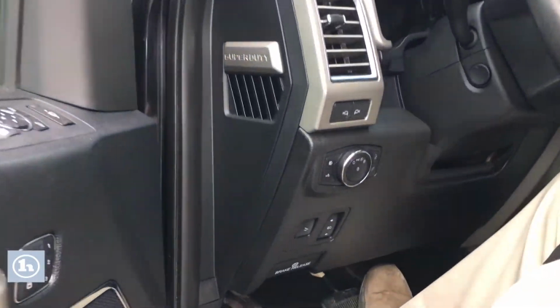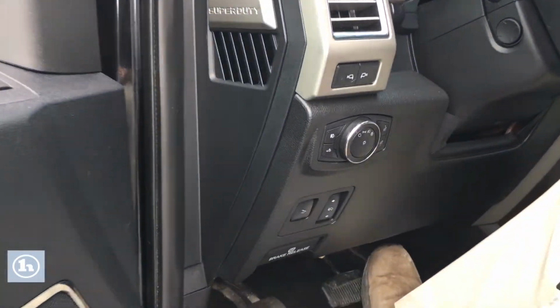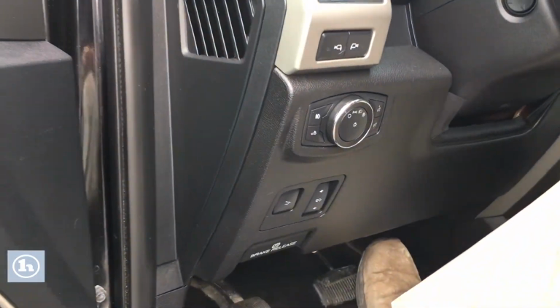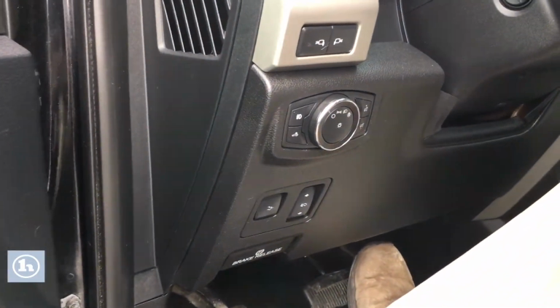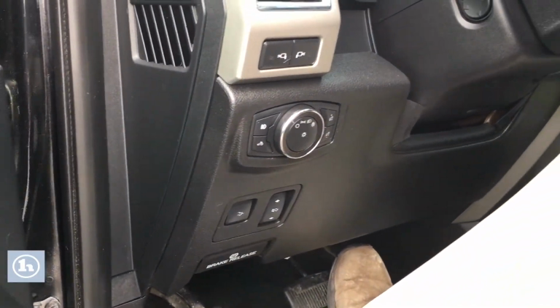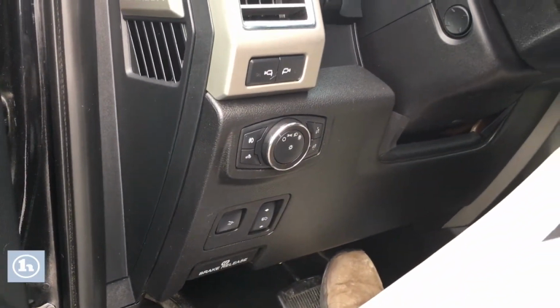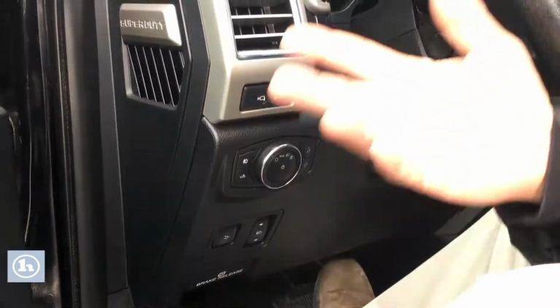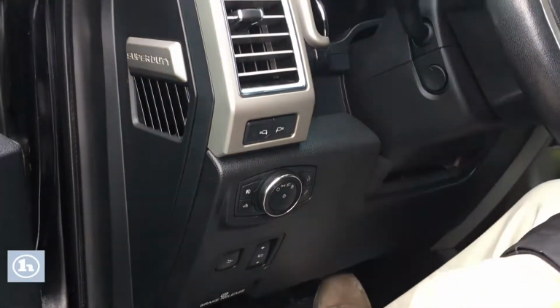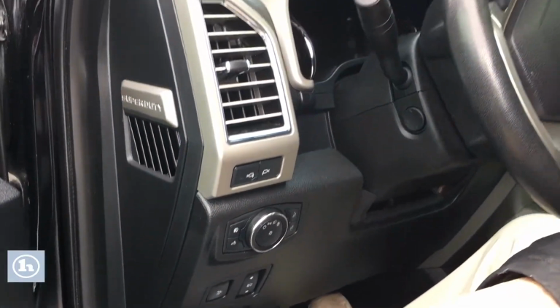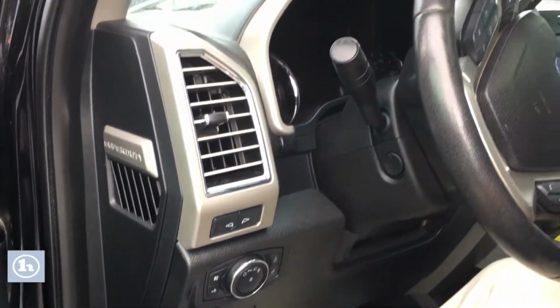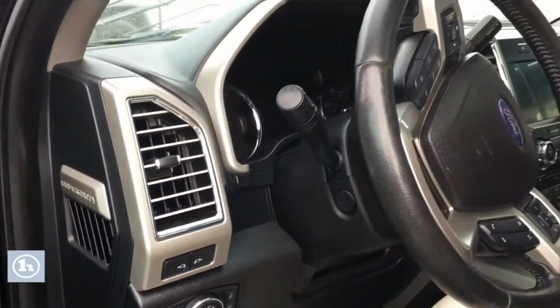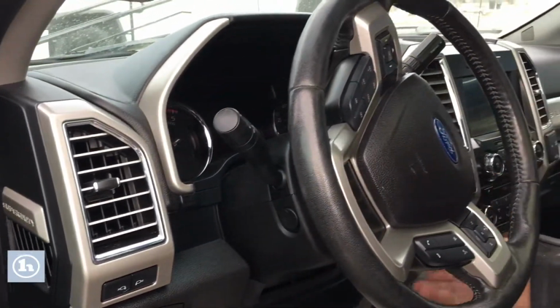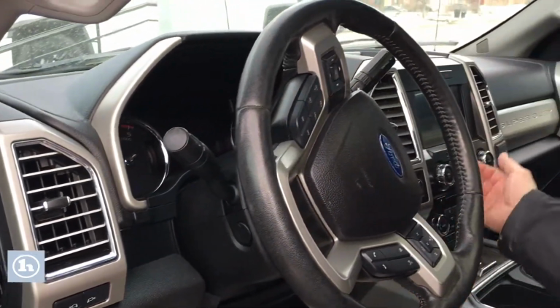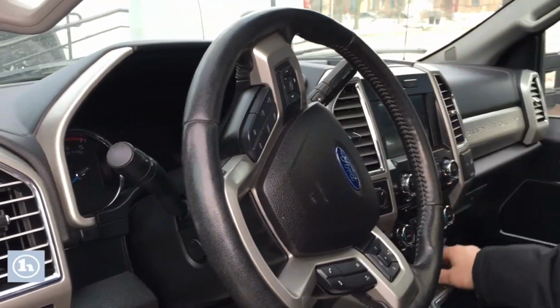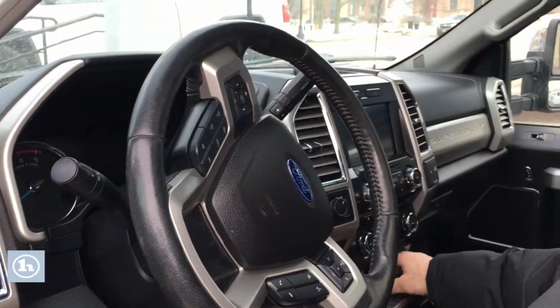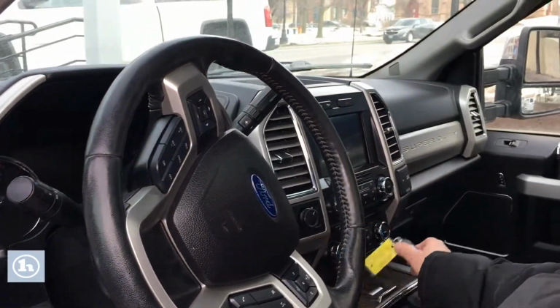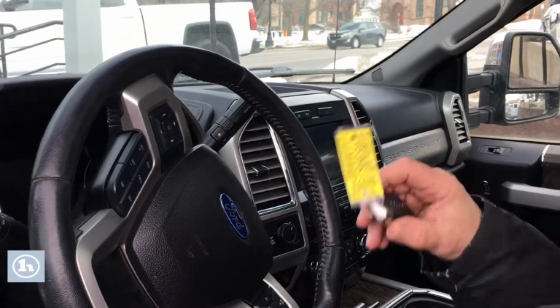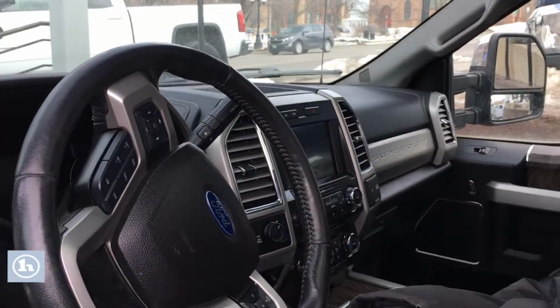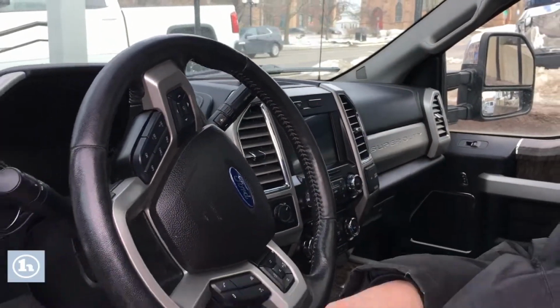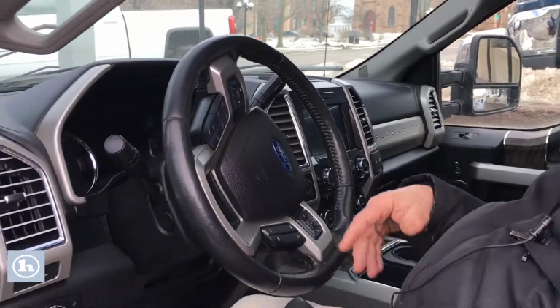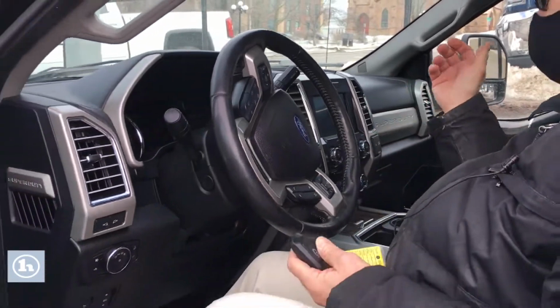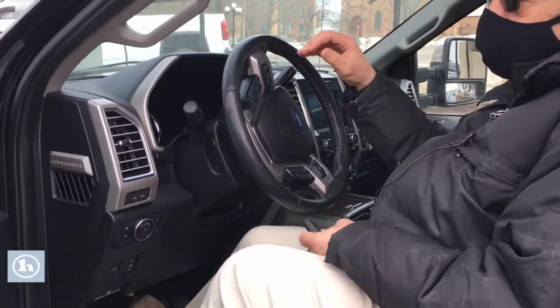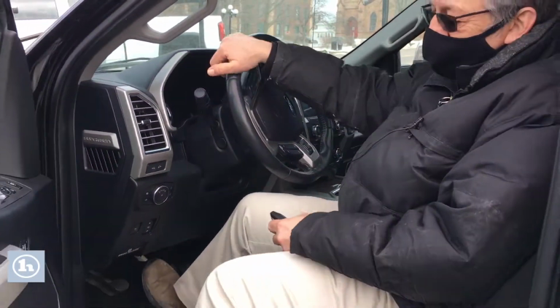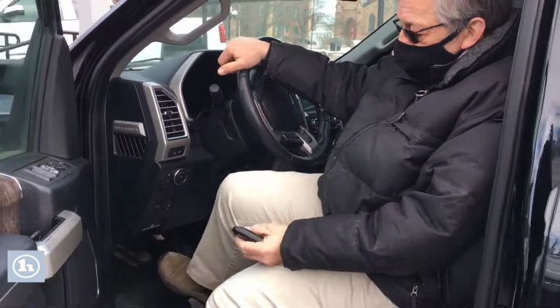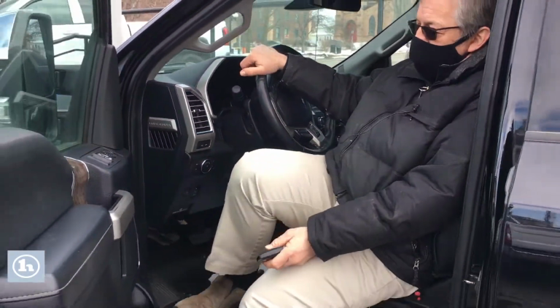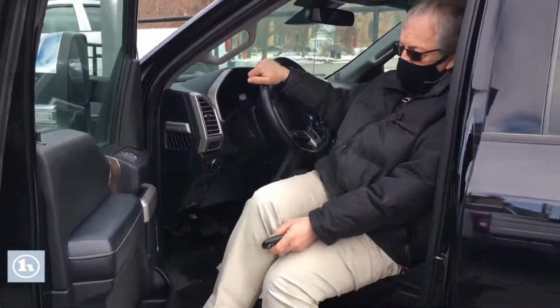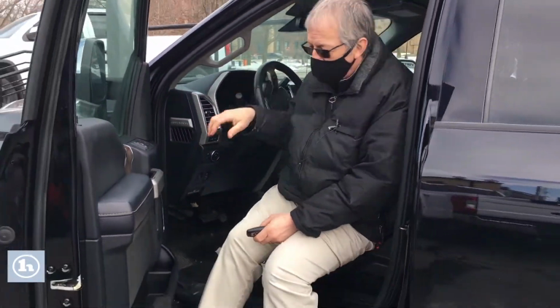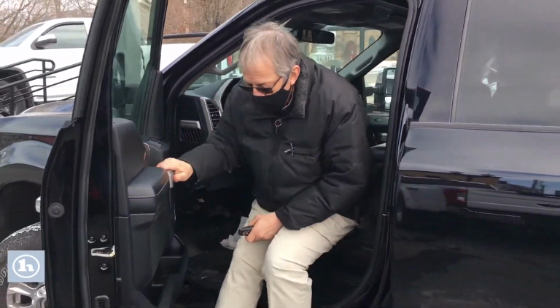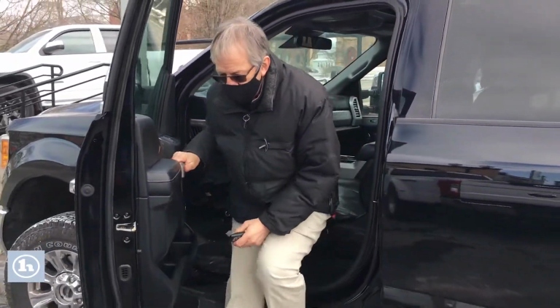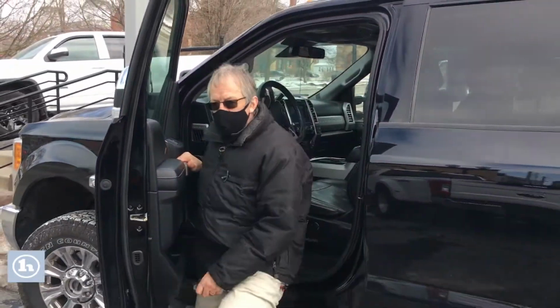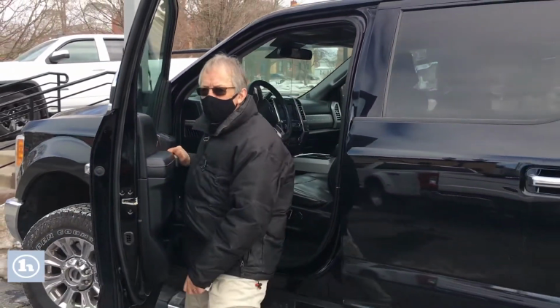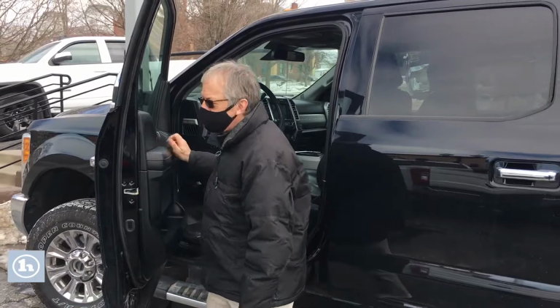You can adjust those. You've got folding mirrors. You've got the push-button start. Locking differential. Just on and on and on. So let's step outside the truck for a second.